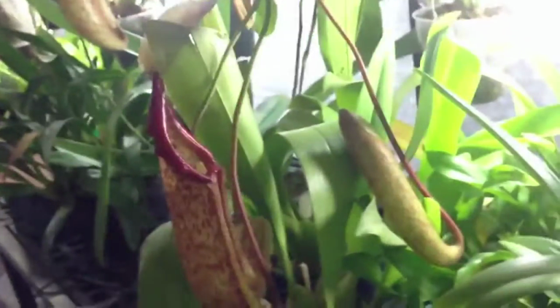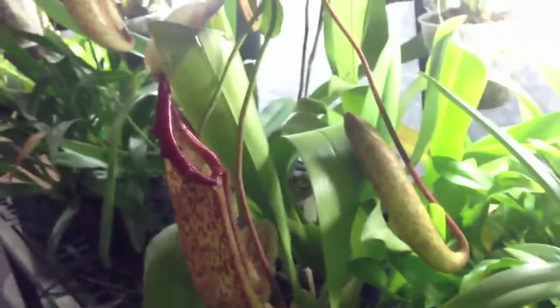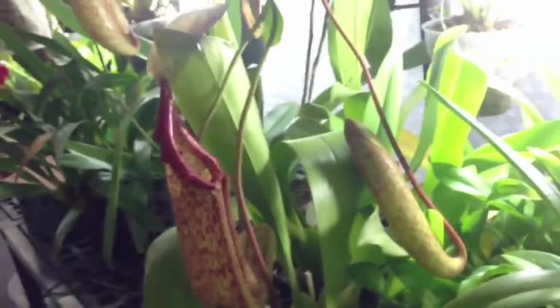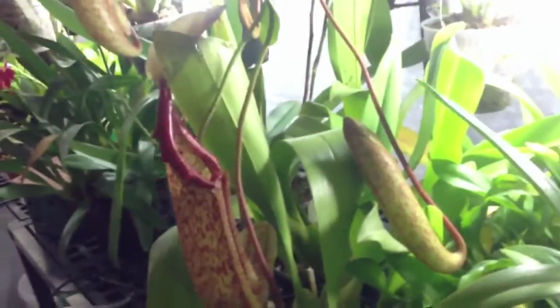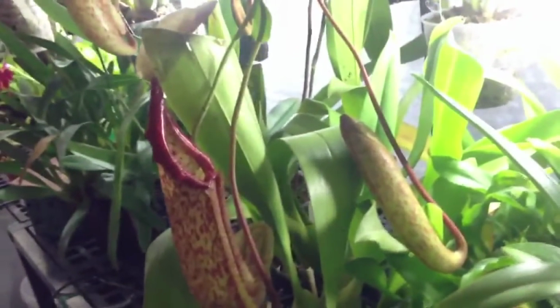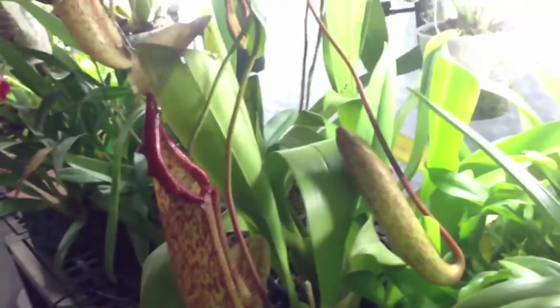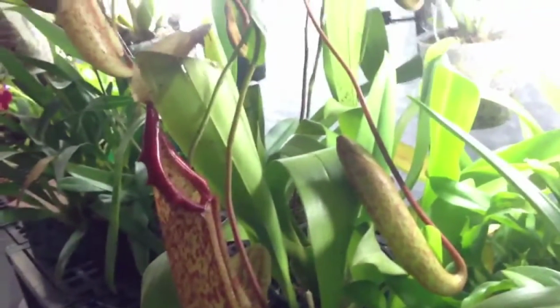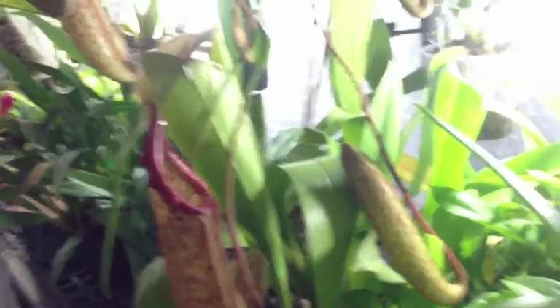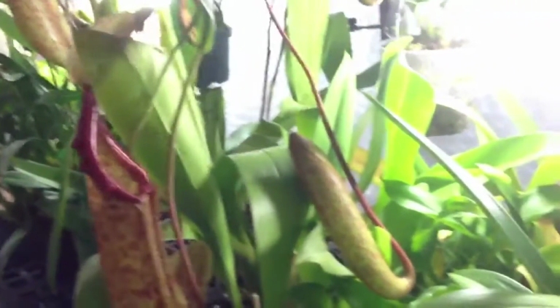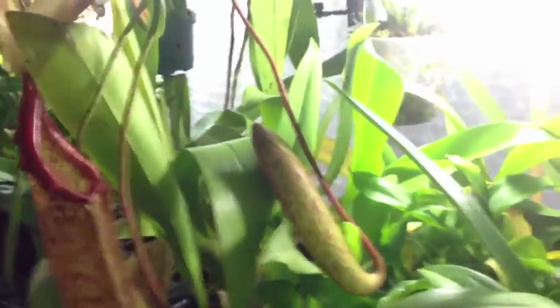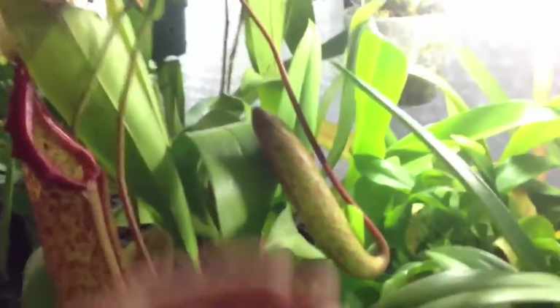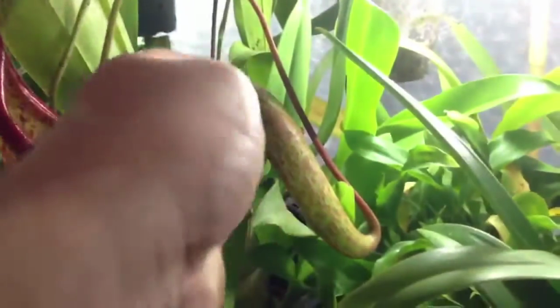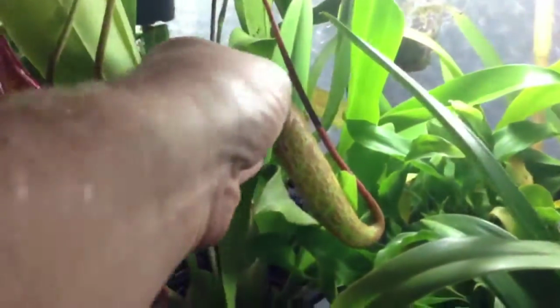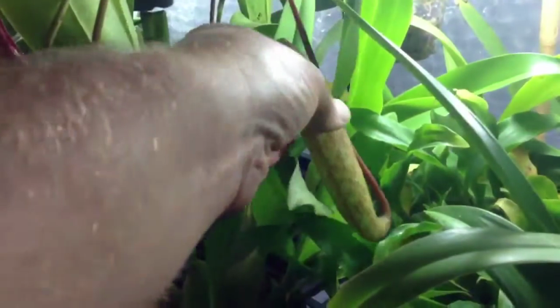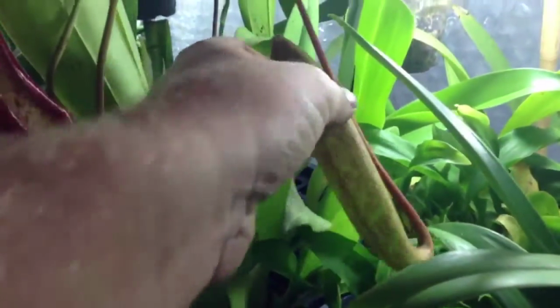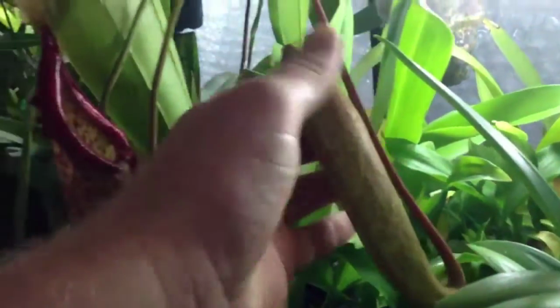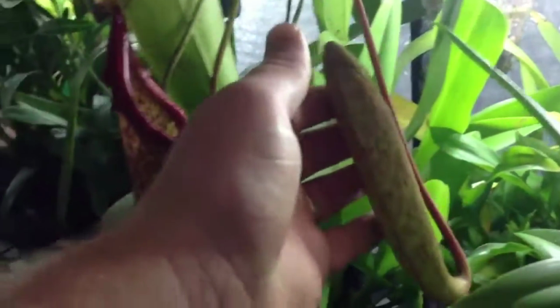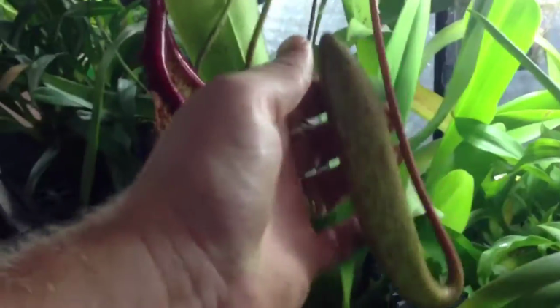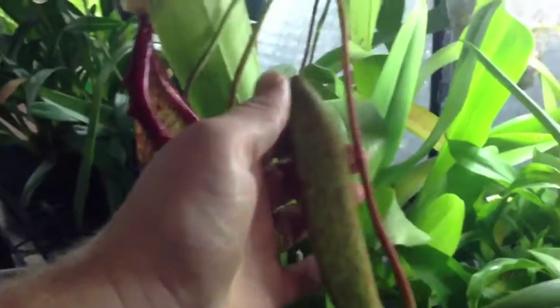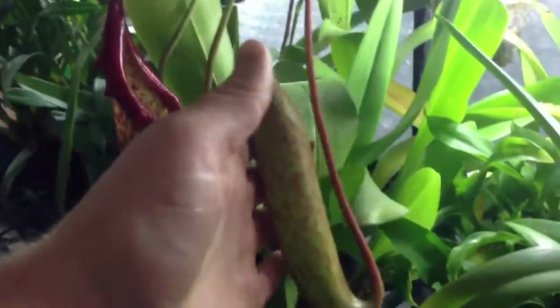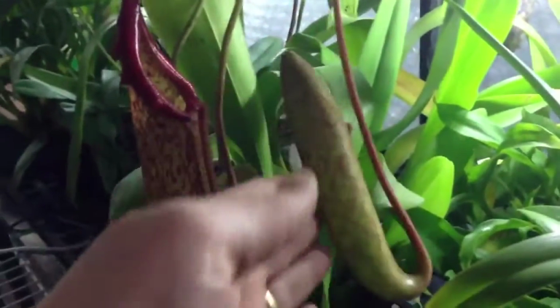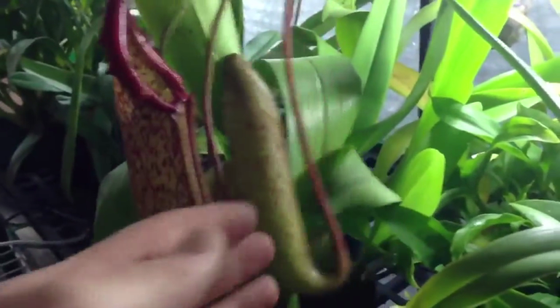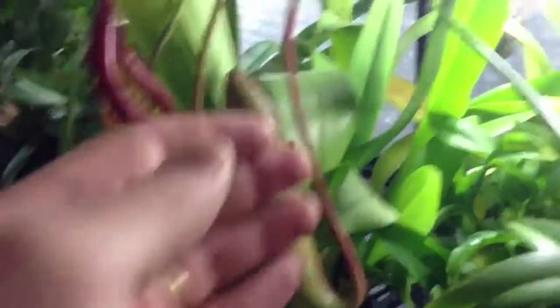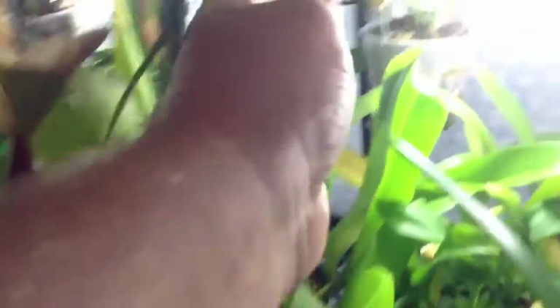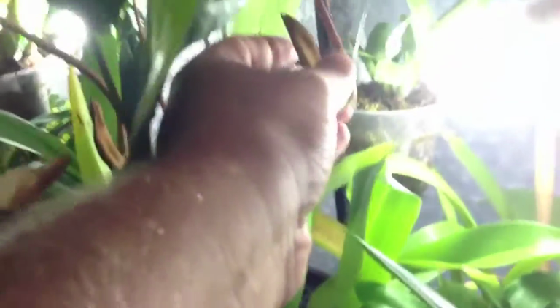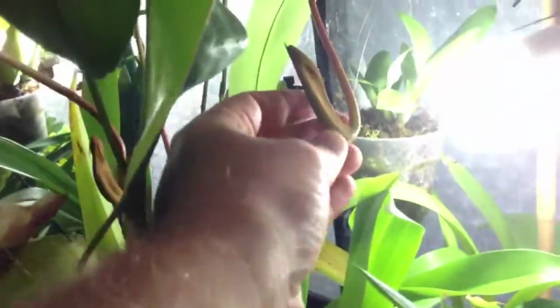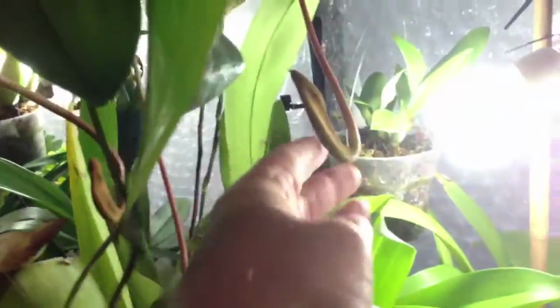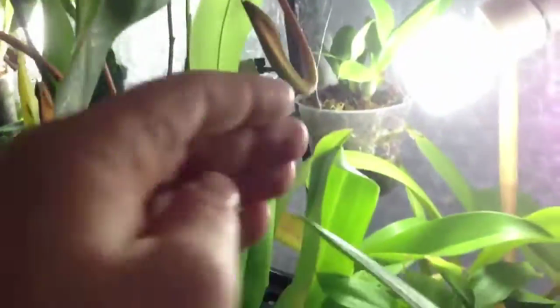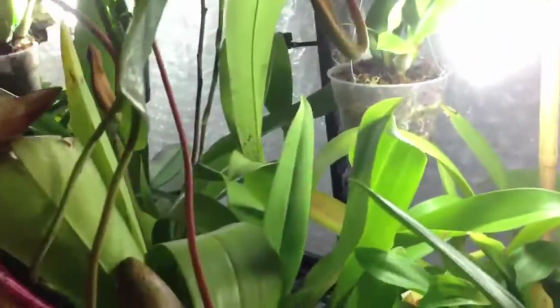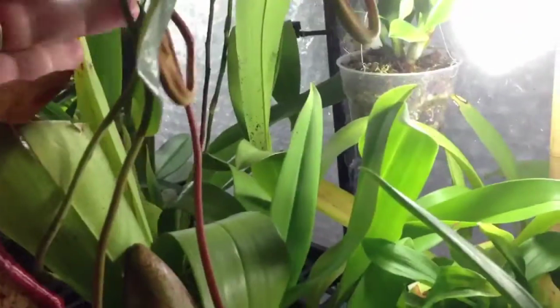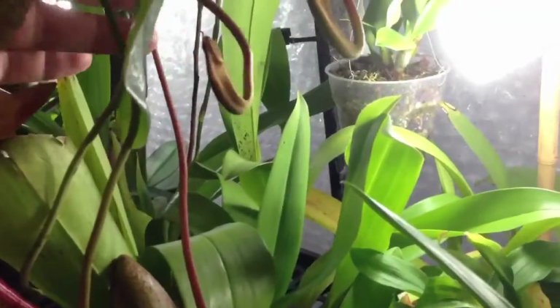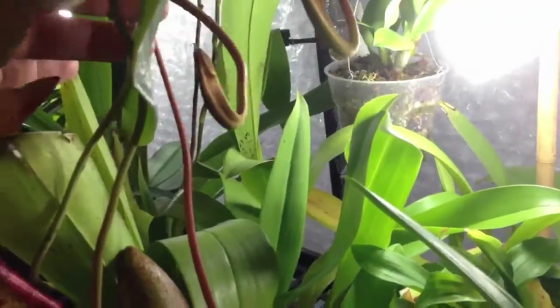This side is a little bit closer to the lights. Some more pitchers are just forming — this one hasn't opened yet. And a bunch more little ones all over the place.